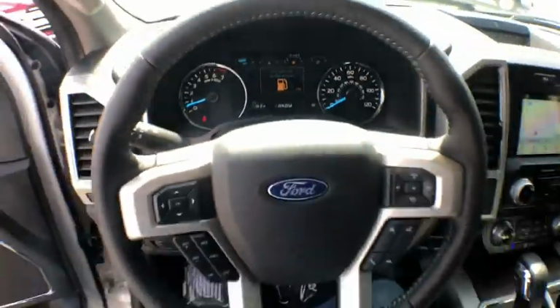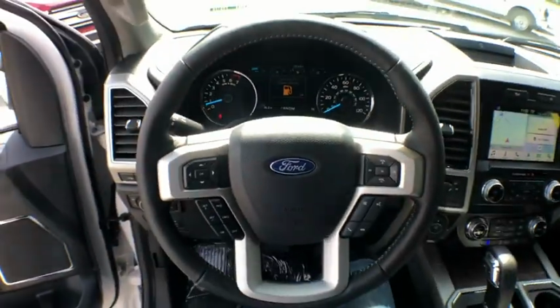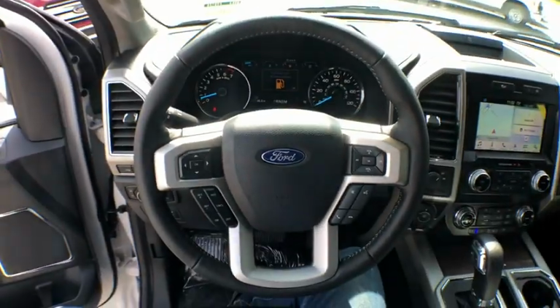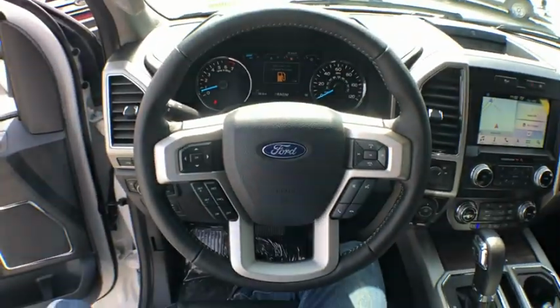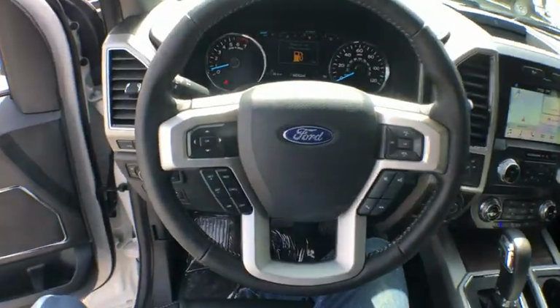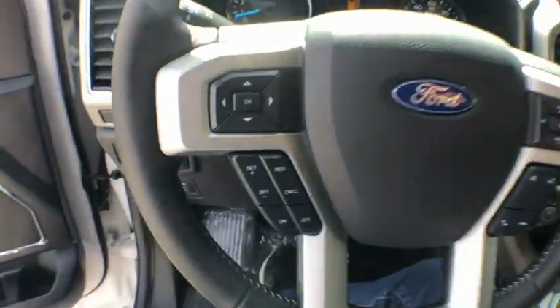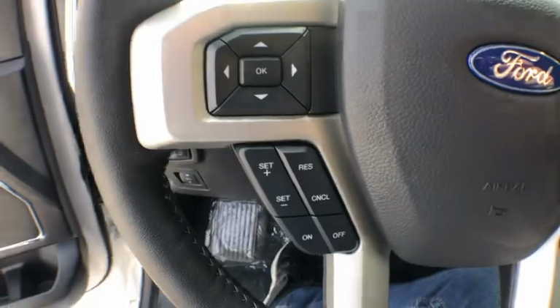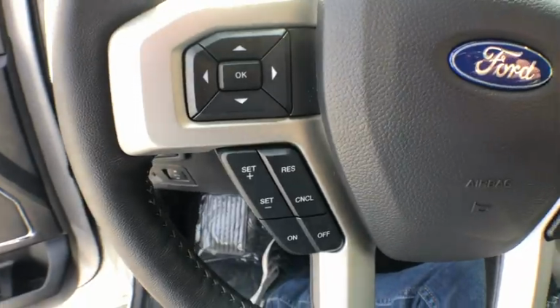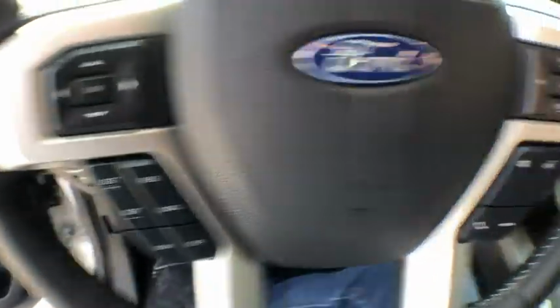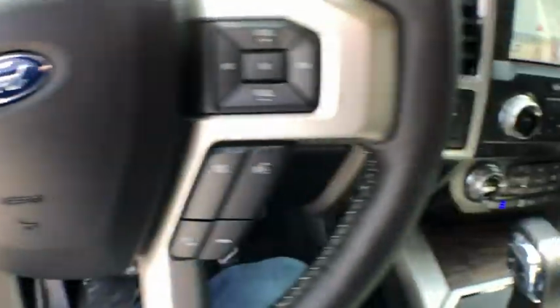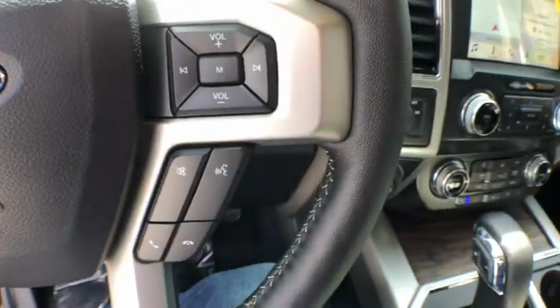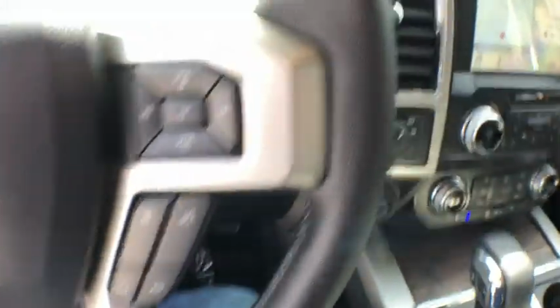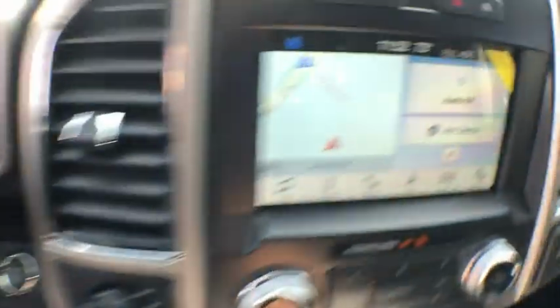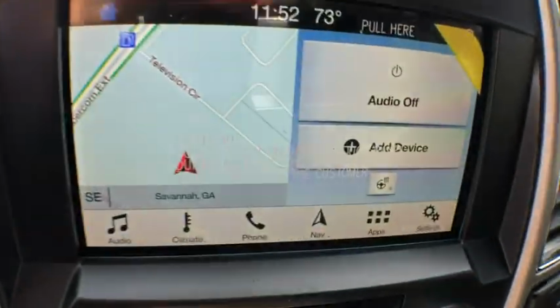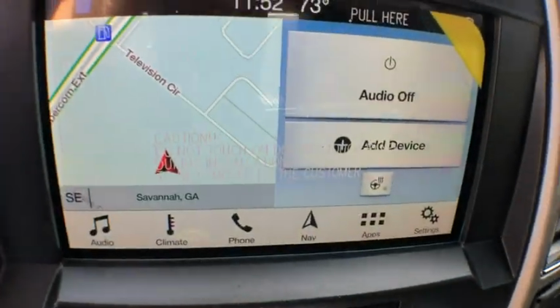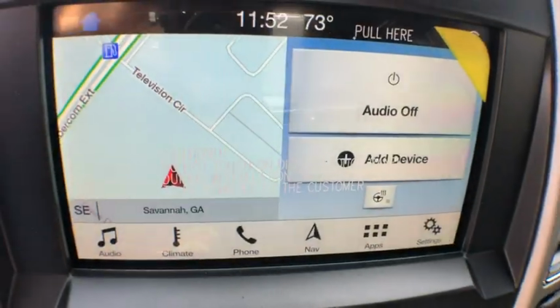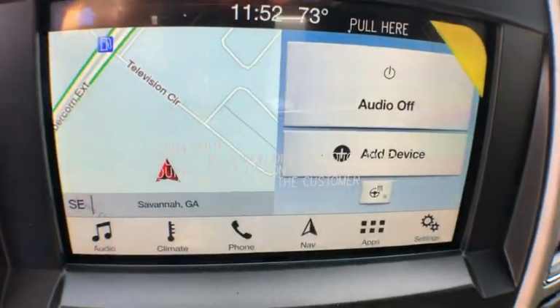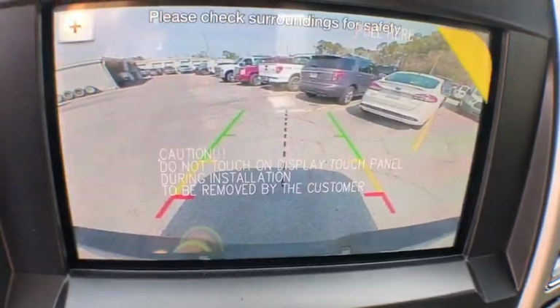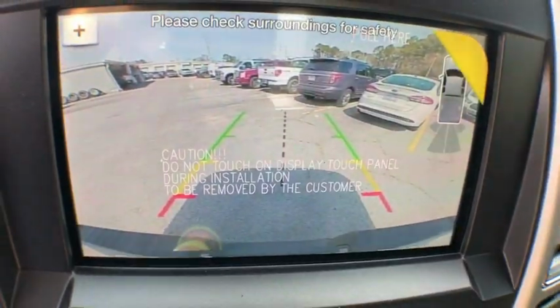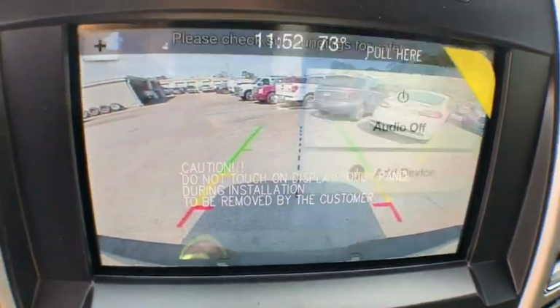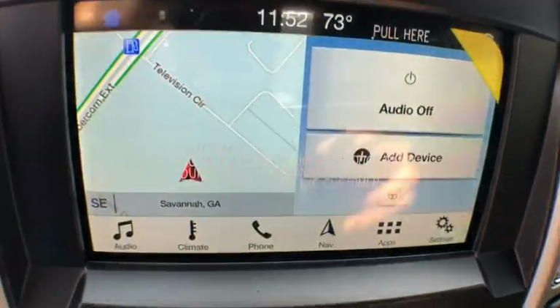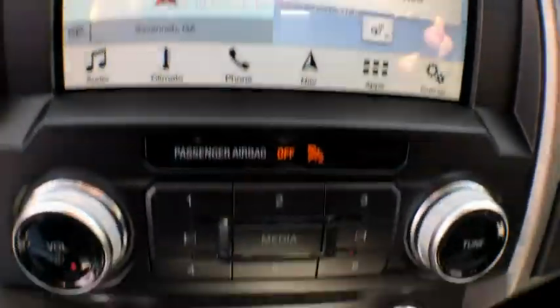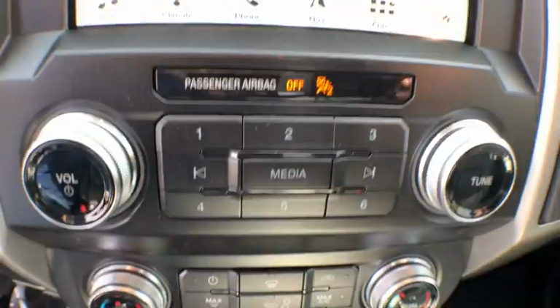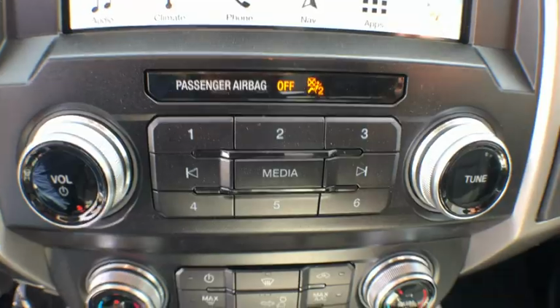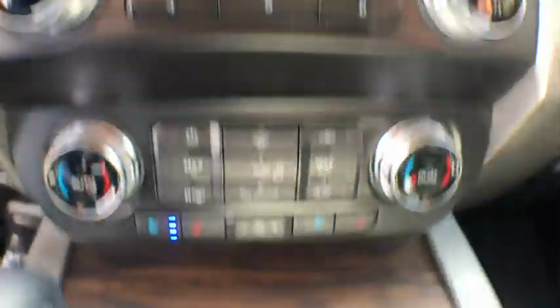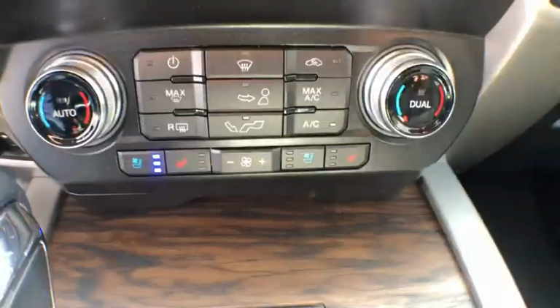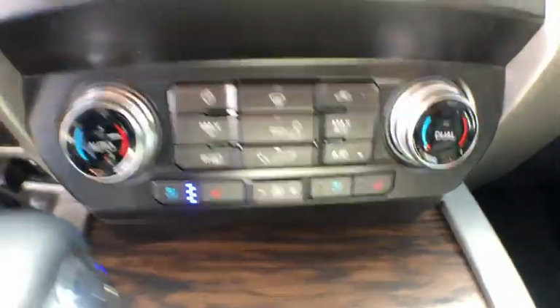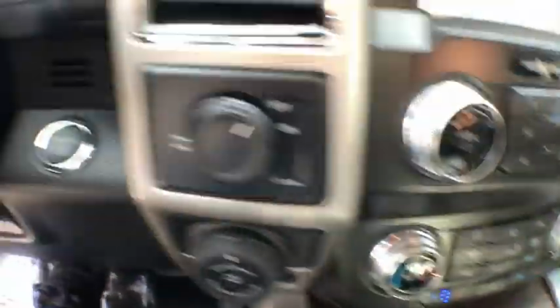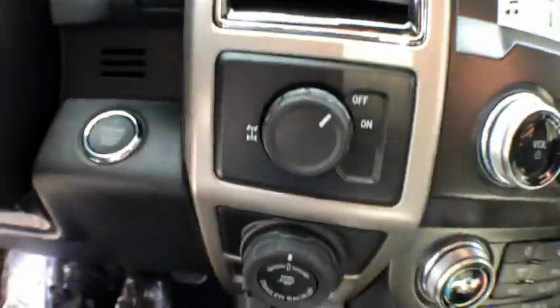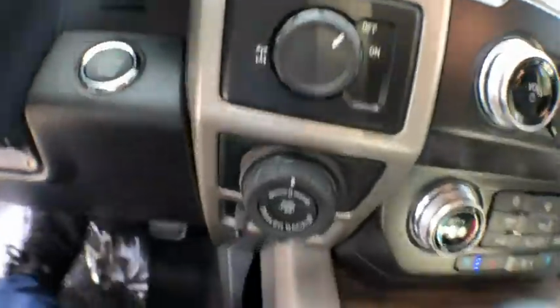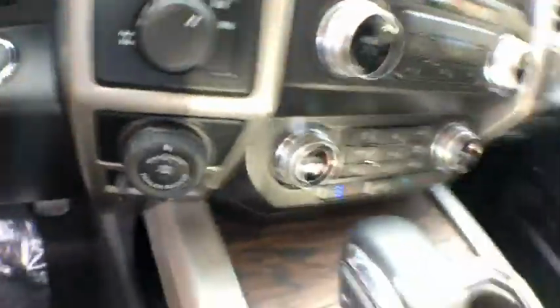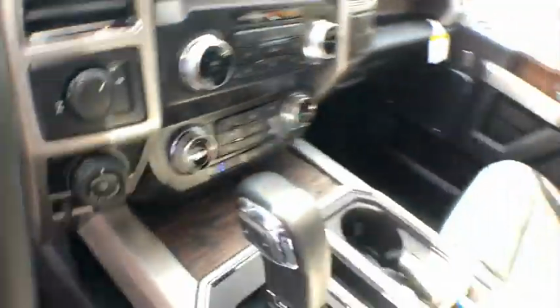Universal garage door opener. Heated front seats. Power windows. Rear window defroster. Electronic stability control. Security system. Trip computer. Compass.